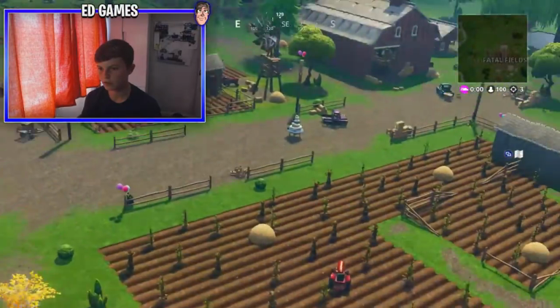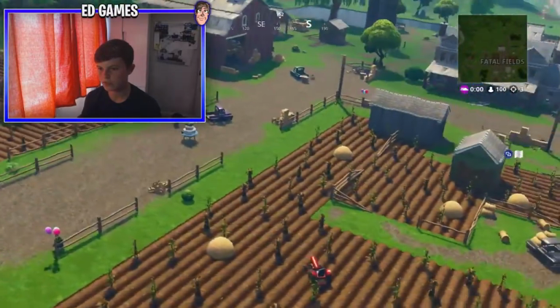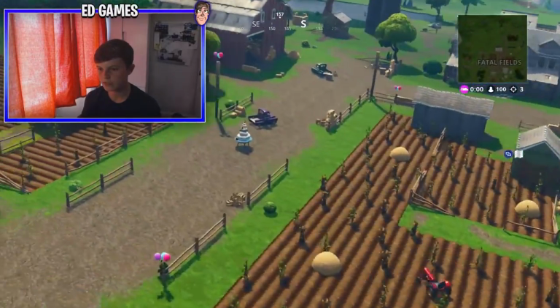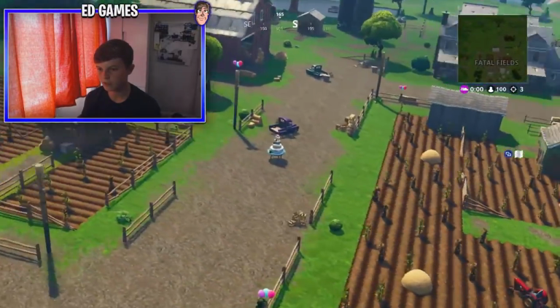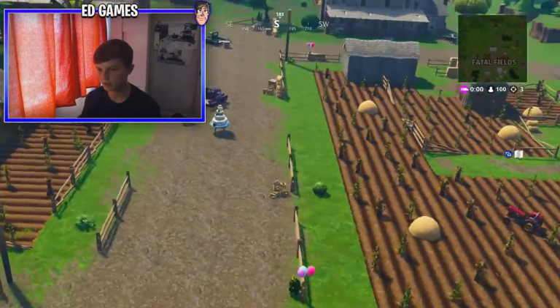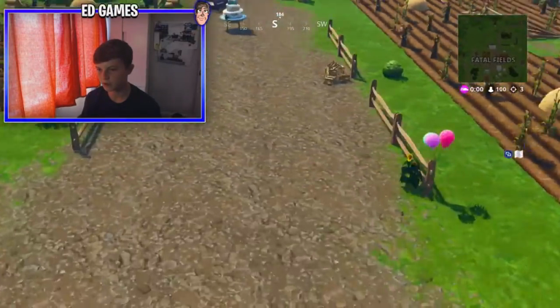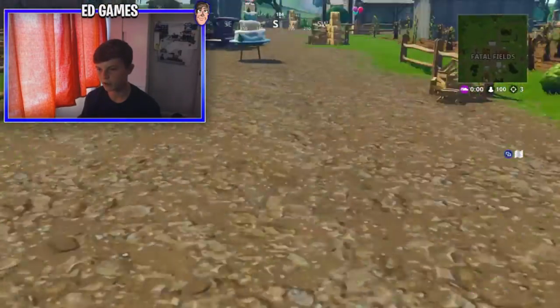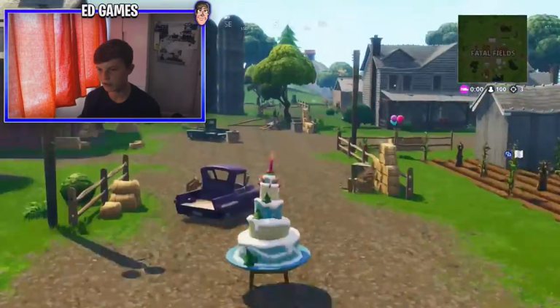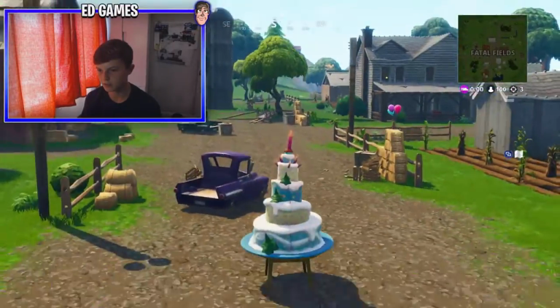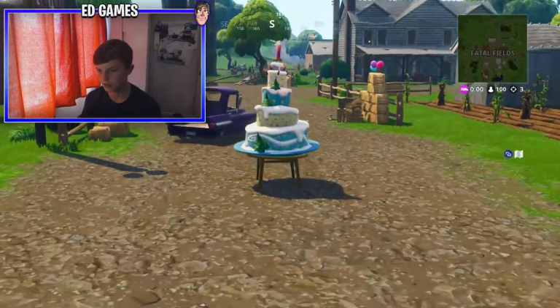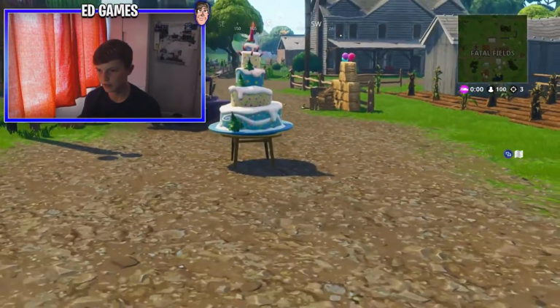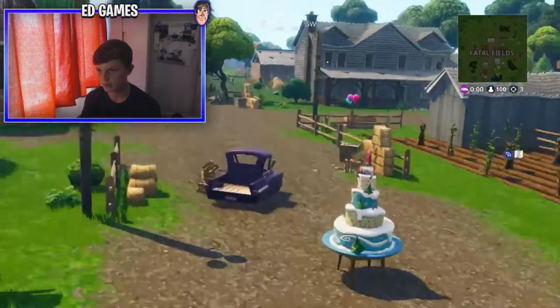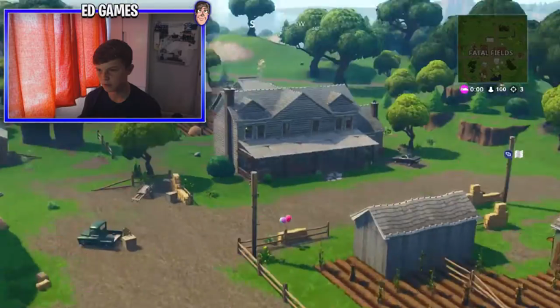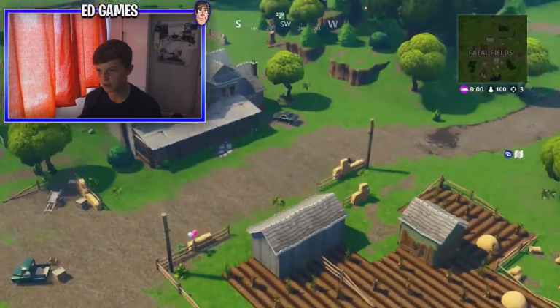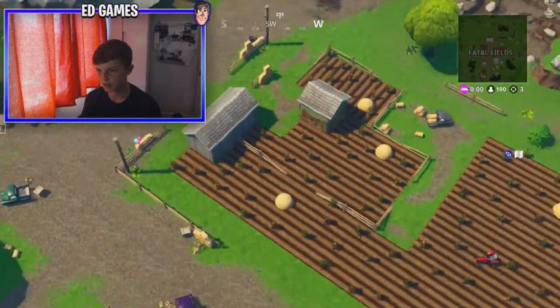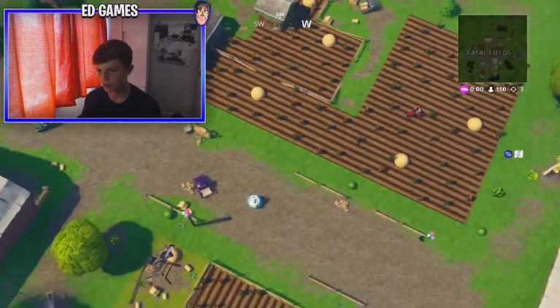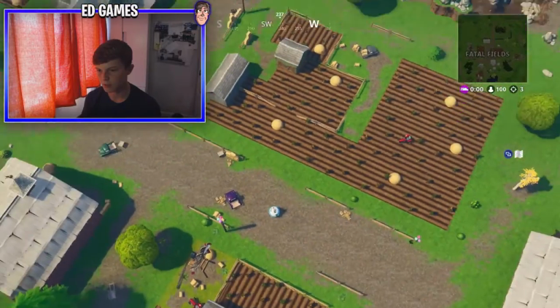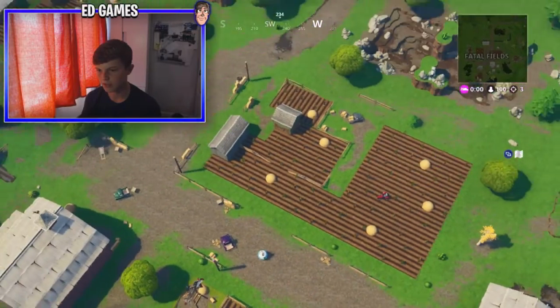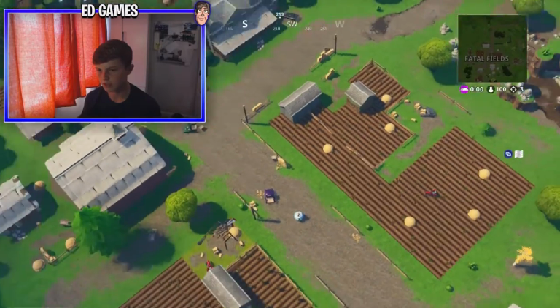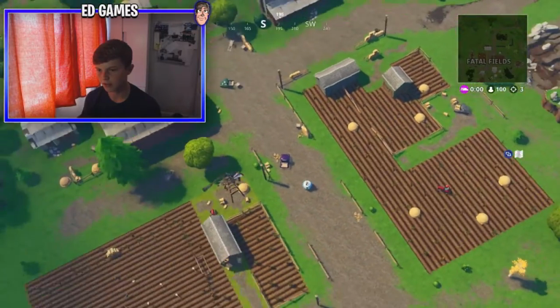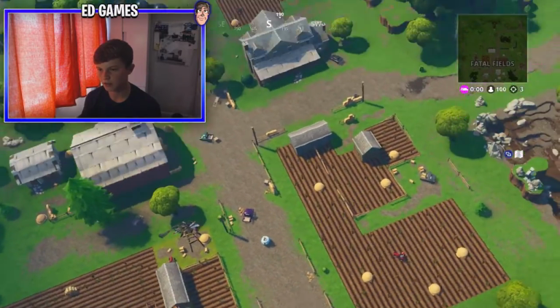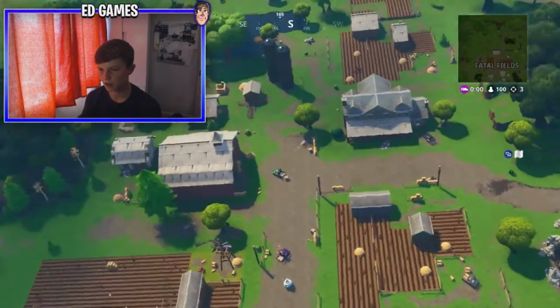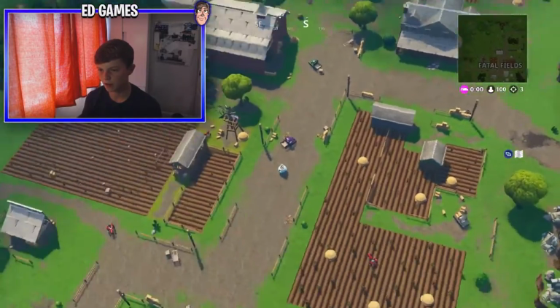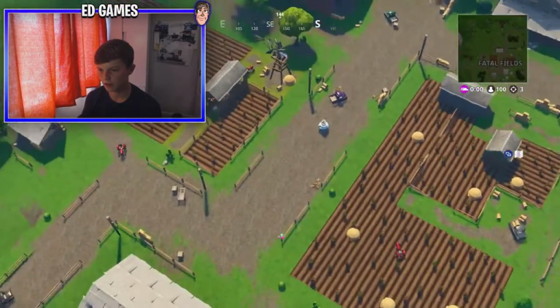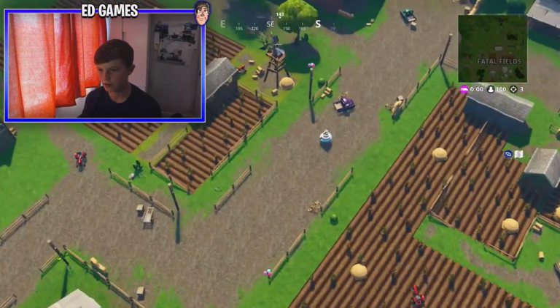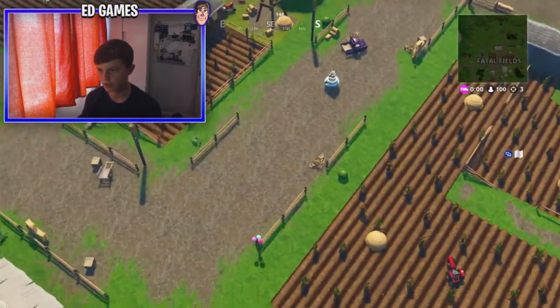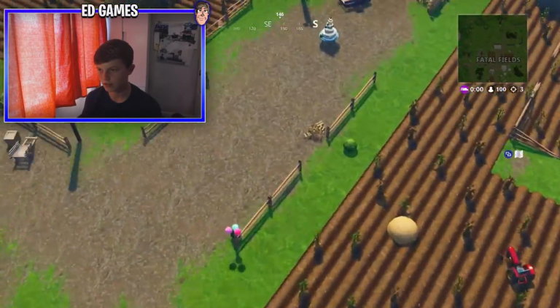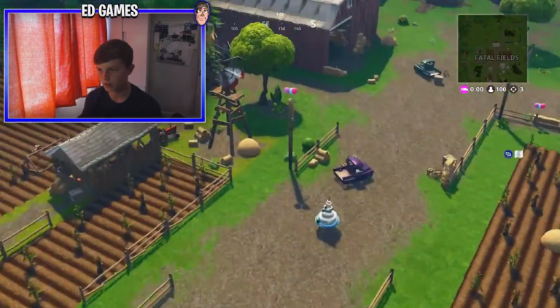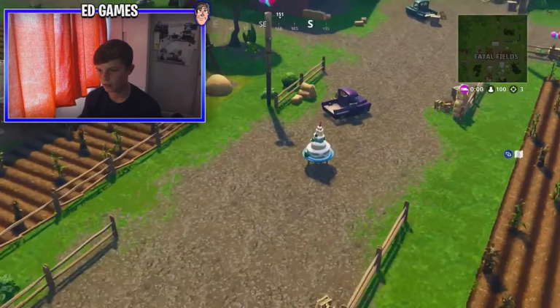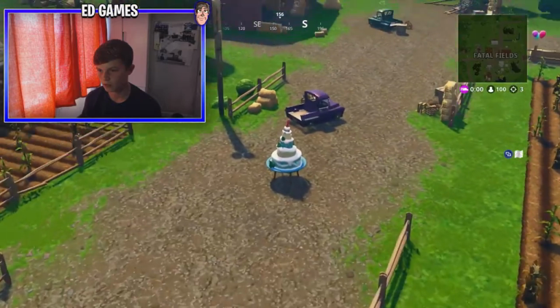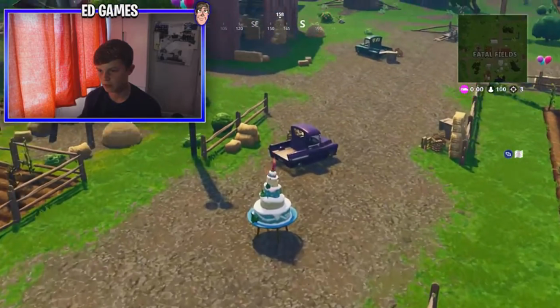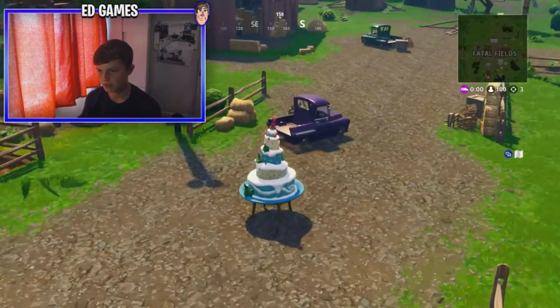Number 6 is in Fatal Fields, right in the centre. This one's probably the easiest — or hardest — to miss actually. Right there down in the centre of Fatal Fields, that's number 6.